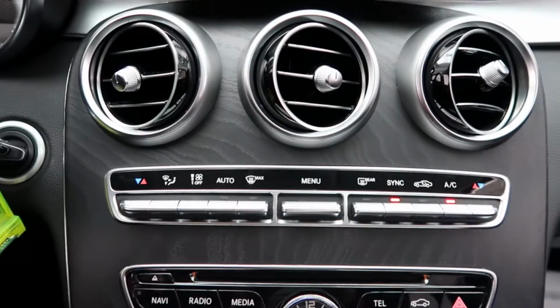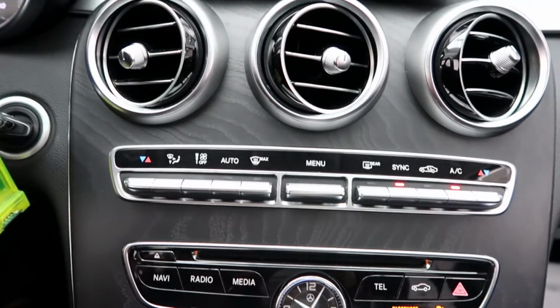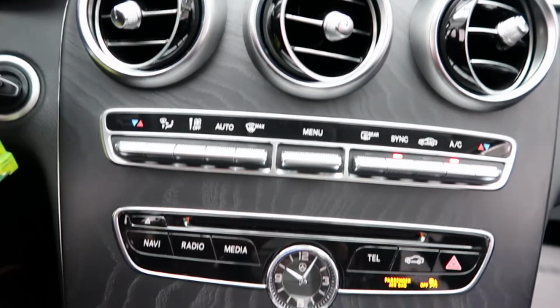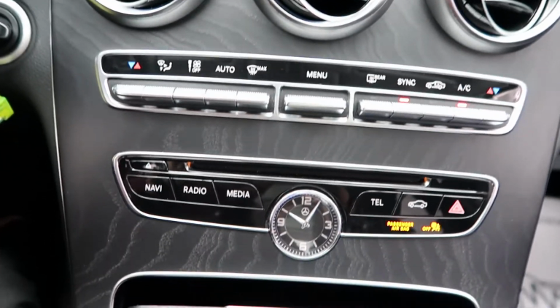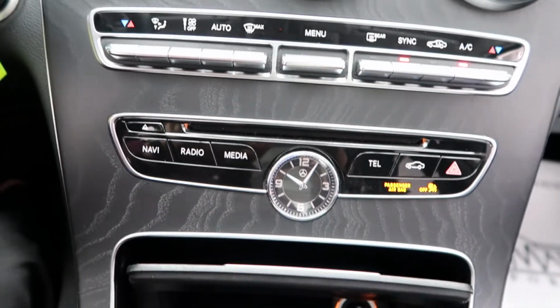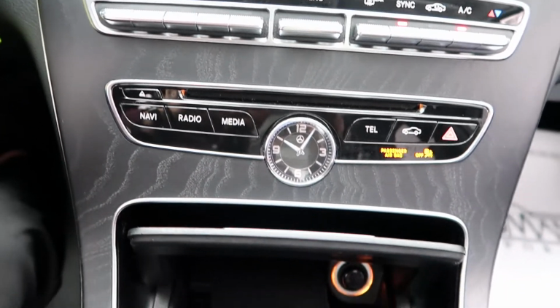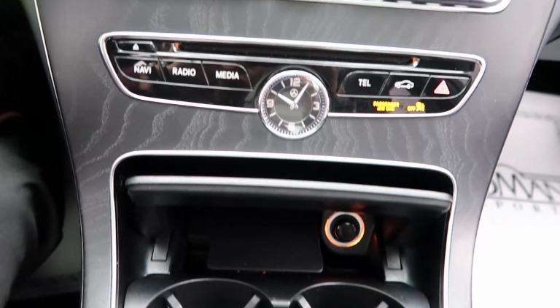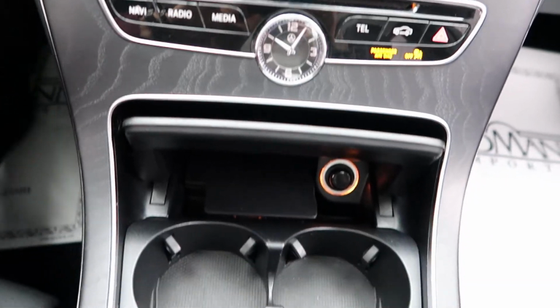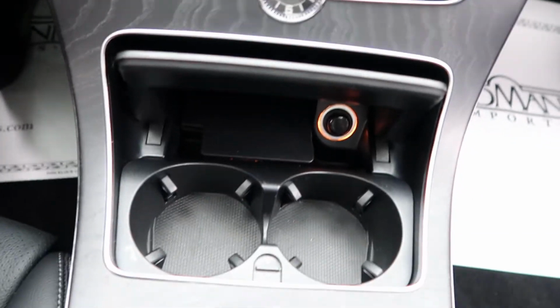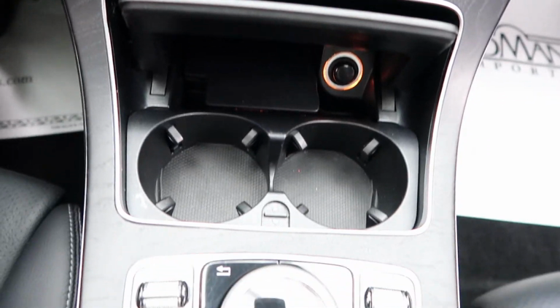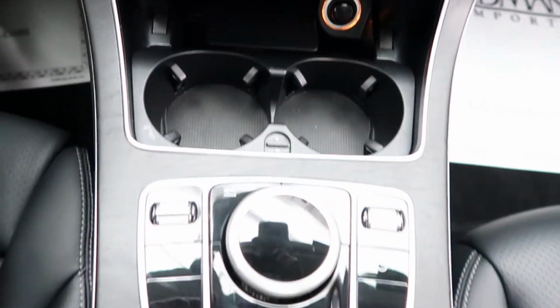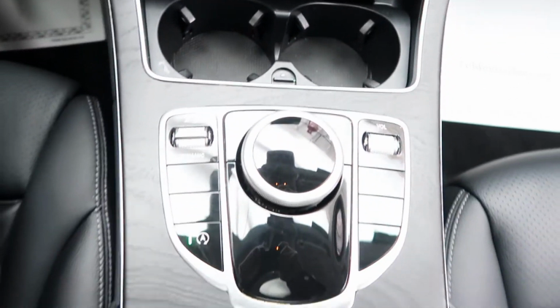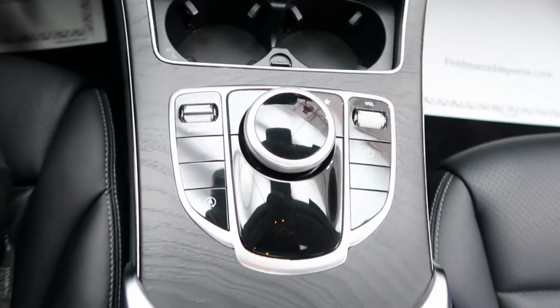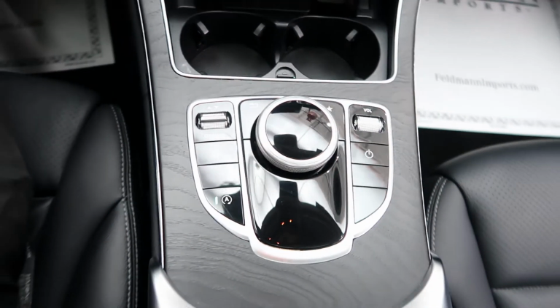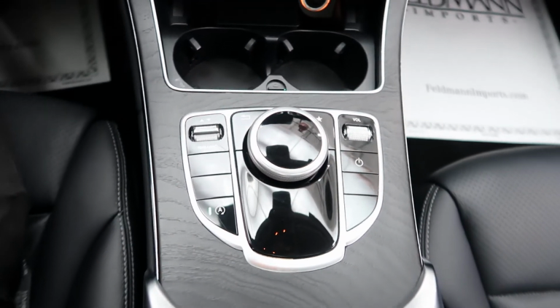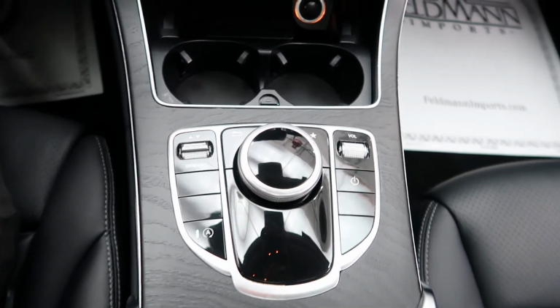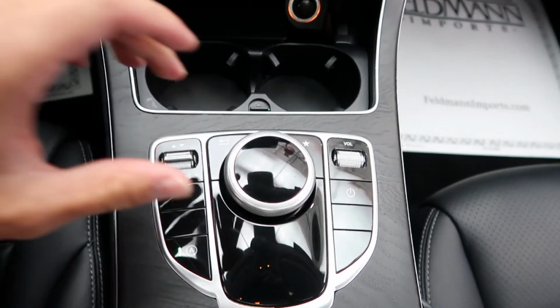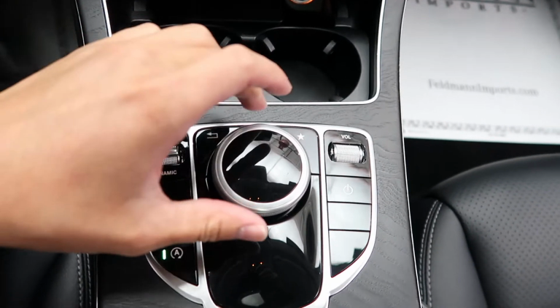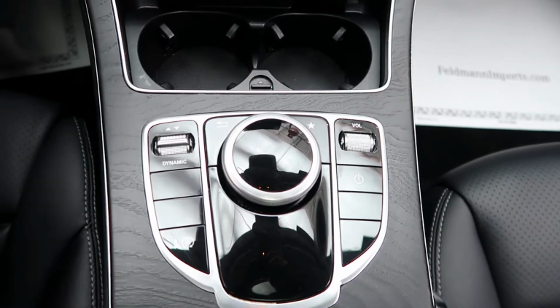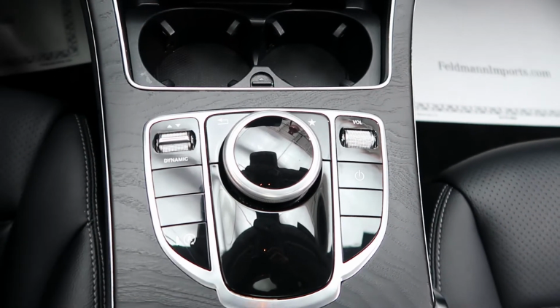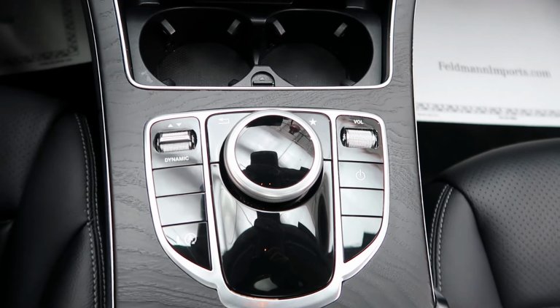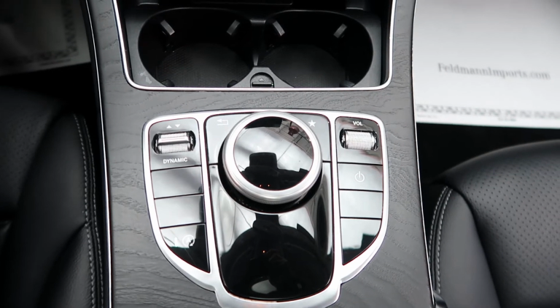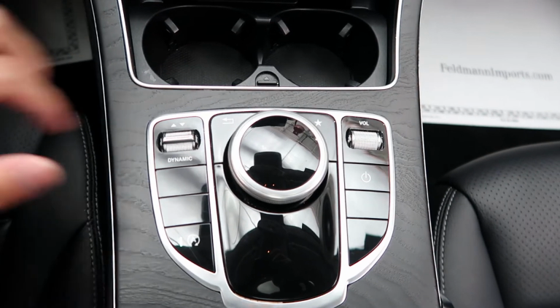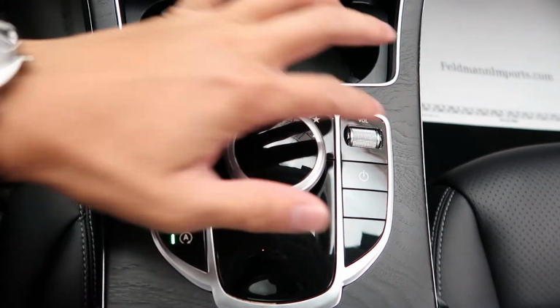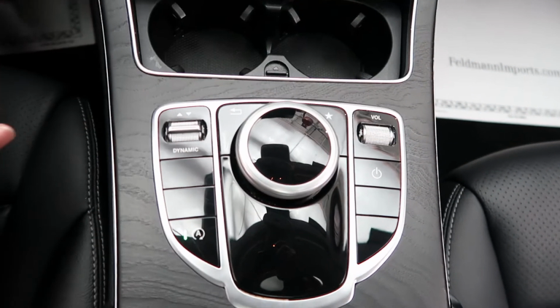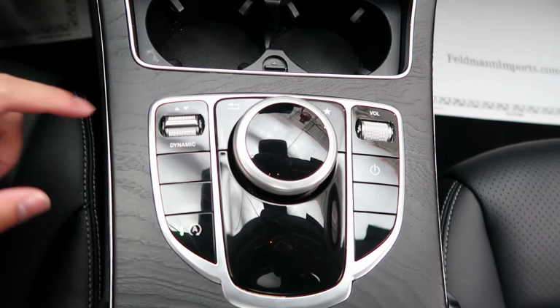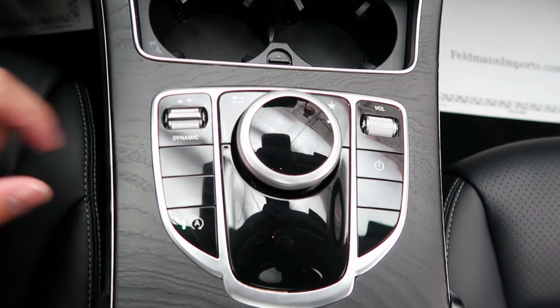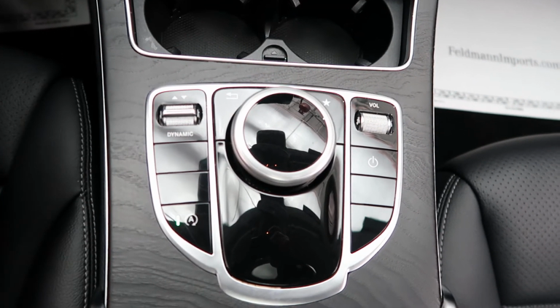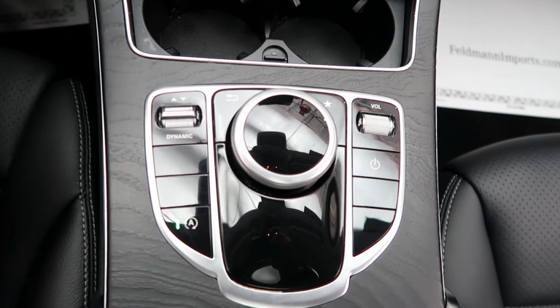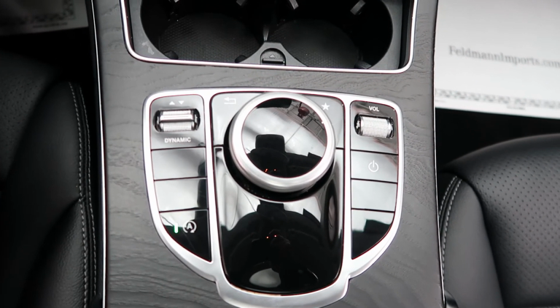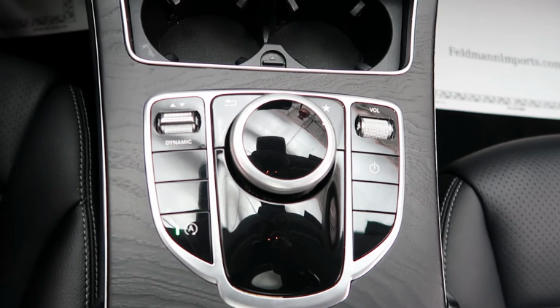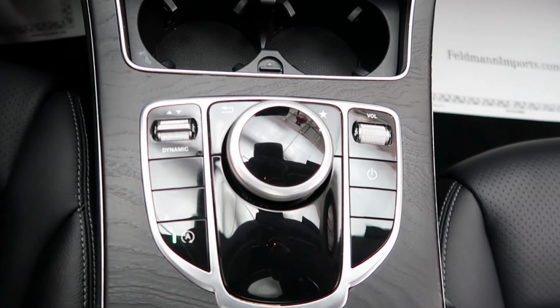Dual climate controls. Hard keys for our media display. Cup holders. Our wheel for our infotainment center. Volume button. Dynamic selects for different driving patterns.